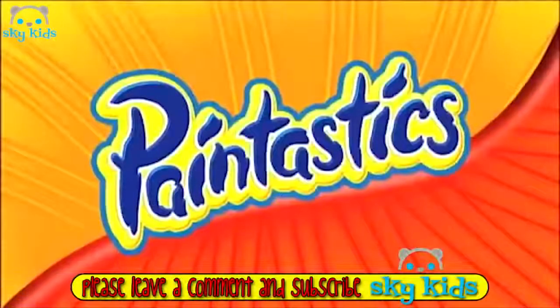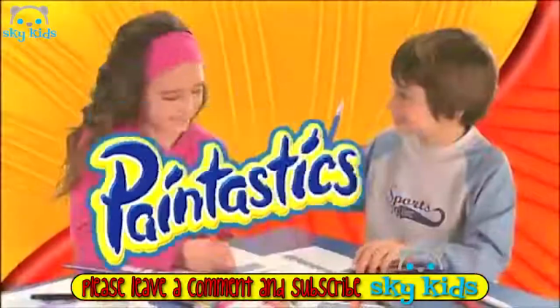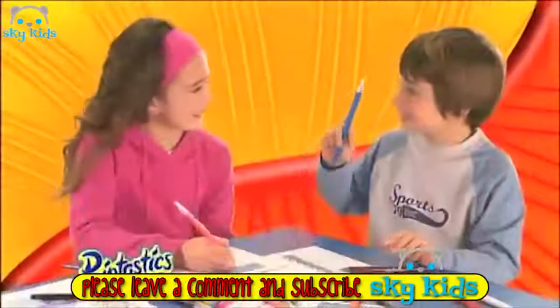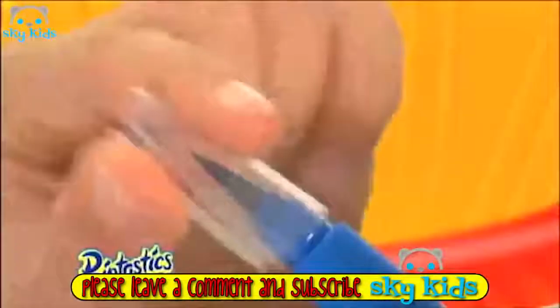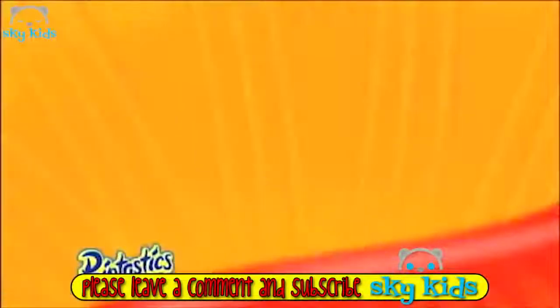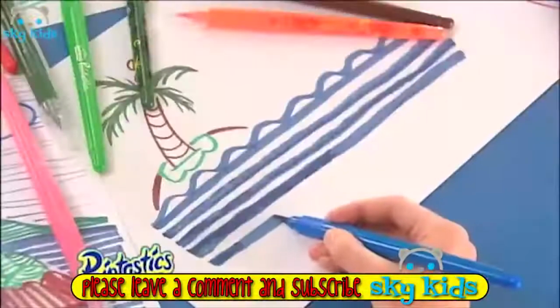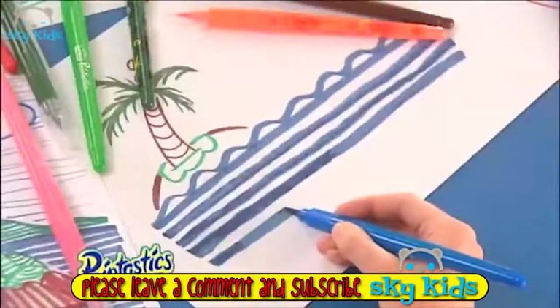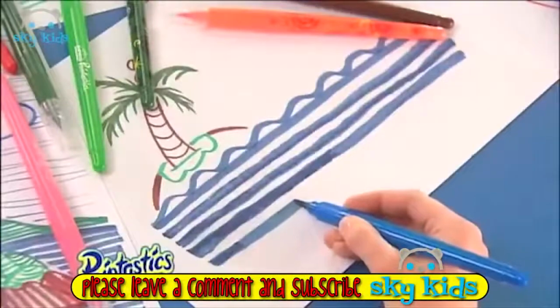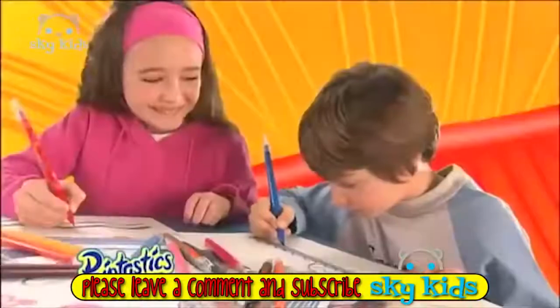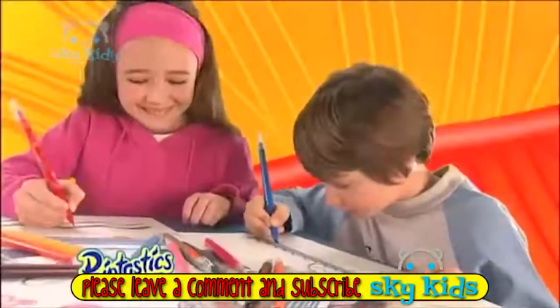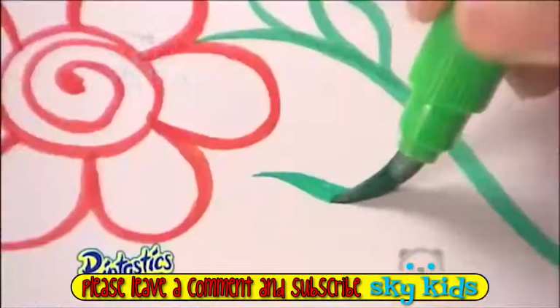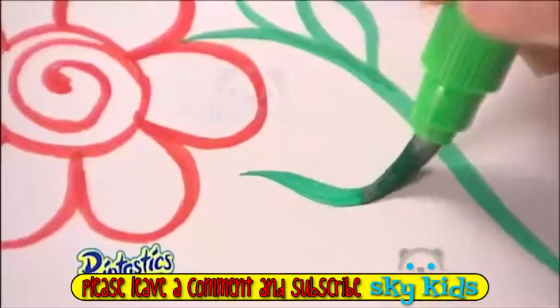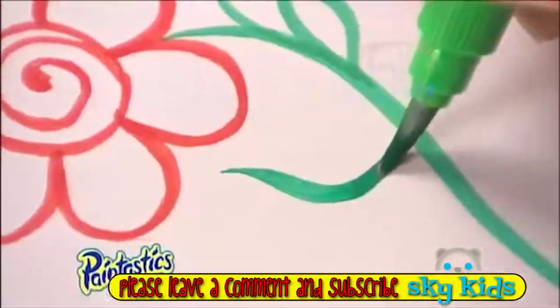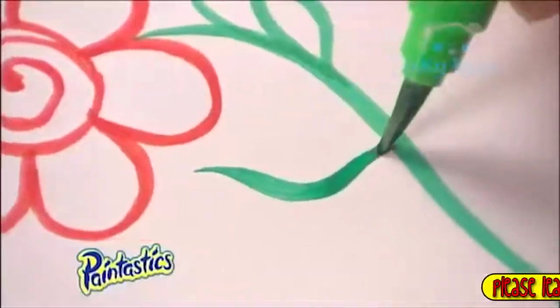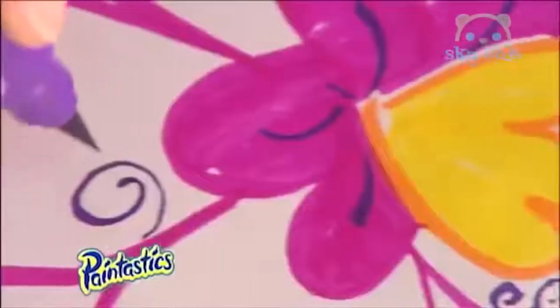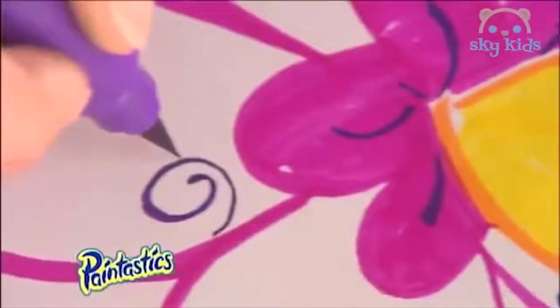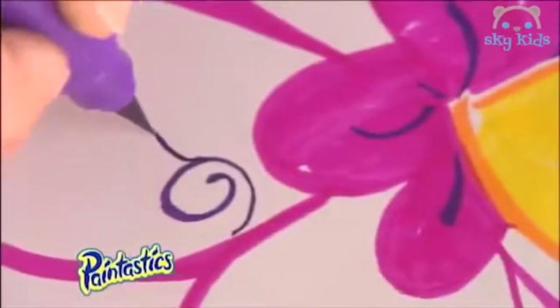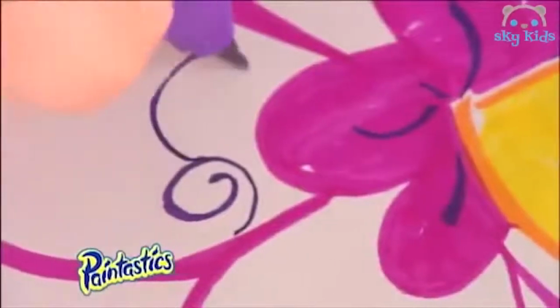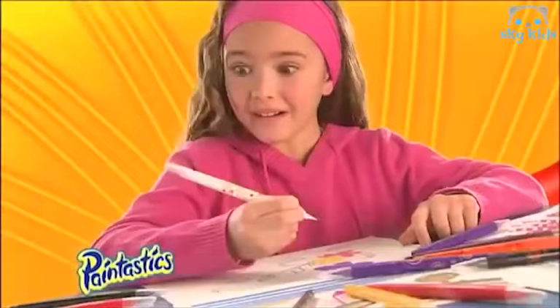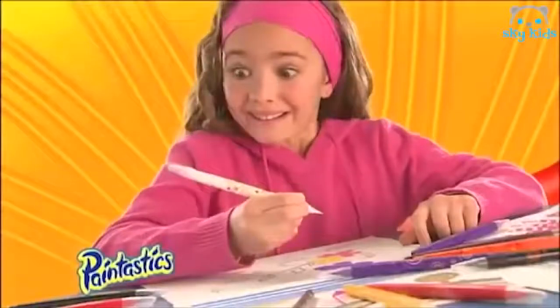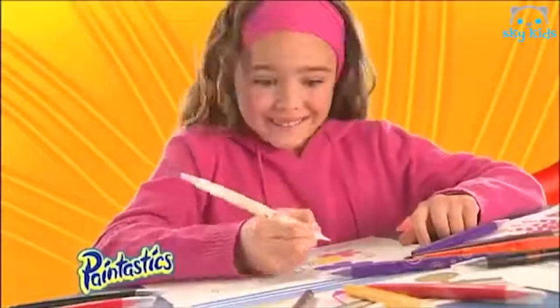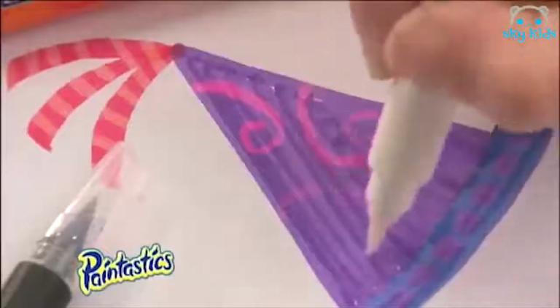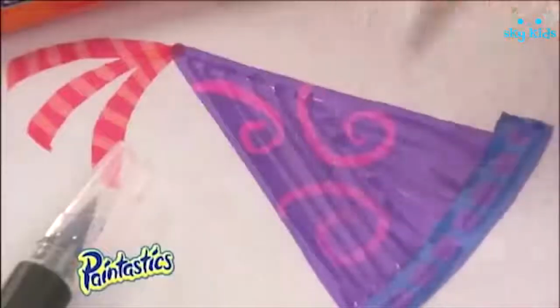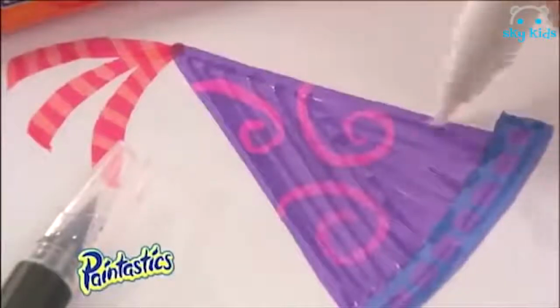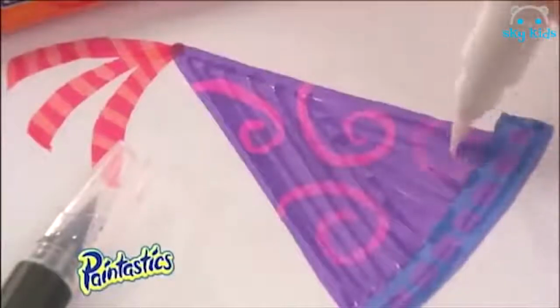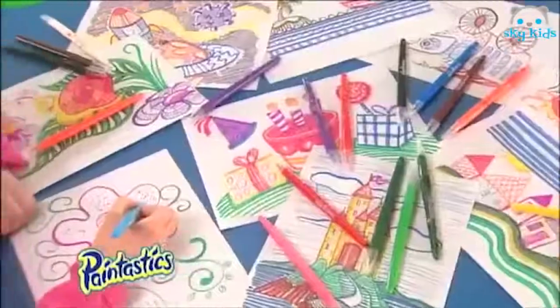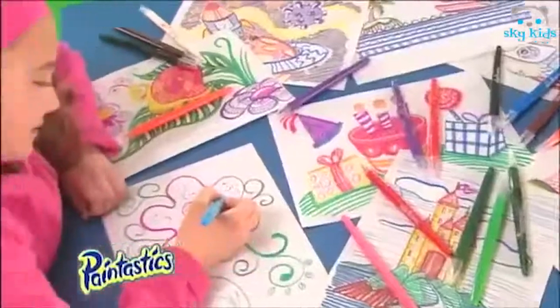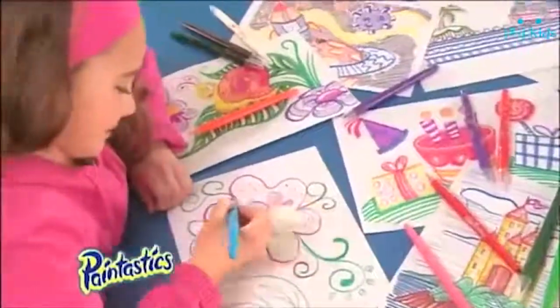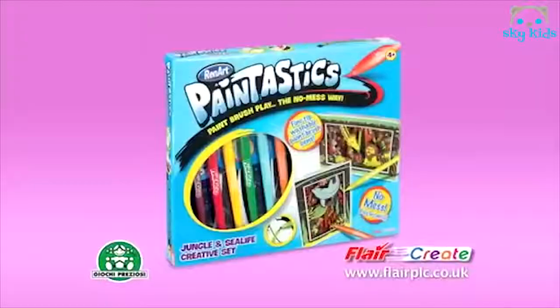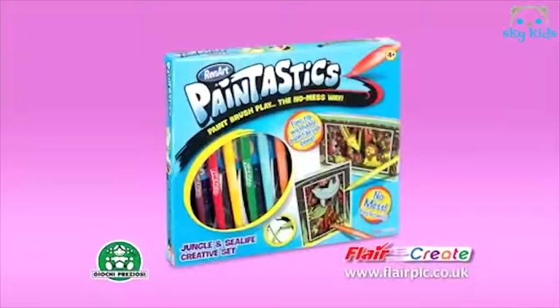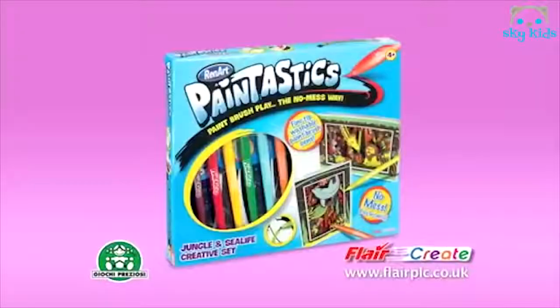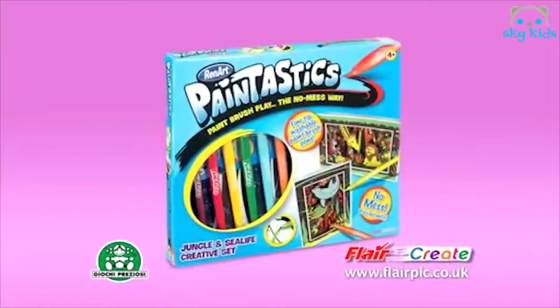Paint-tastics! Looks like a pen, paints like a brush. Create amazing, fun pictures. Paint-tastics! Paint, brush, play, the no-mess way.